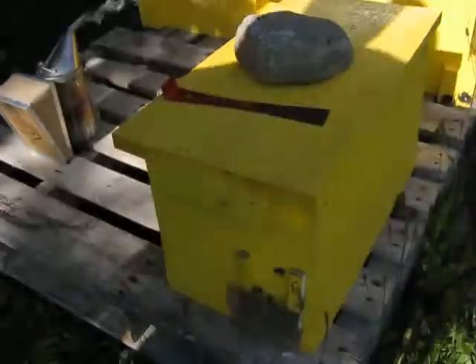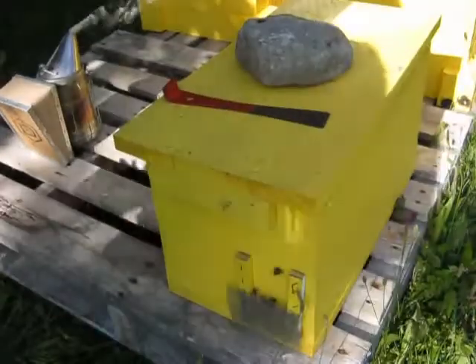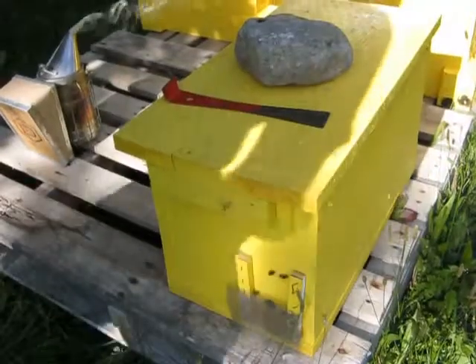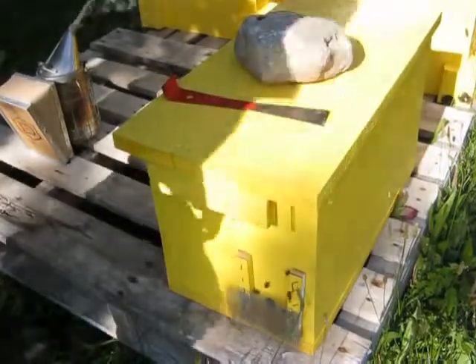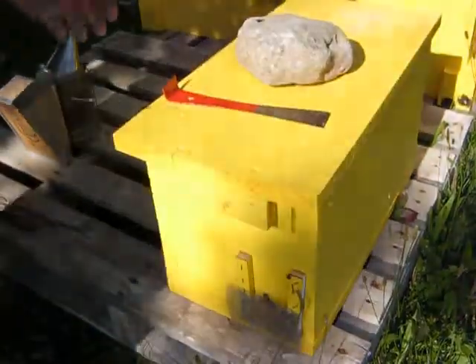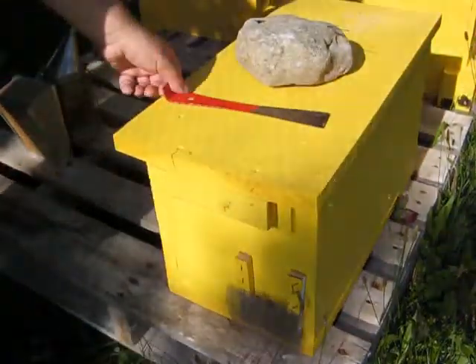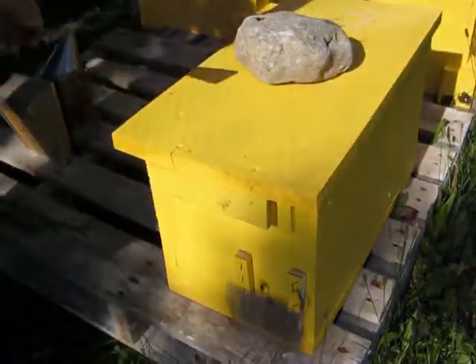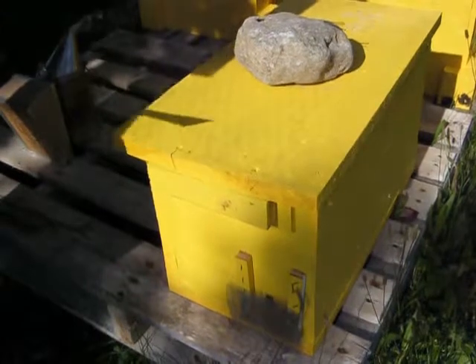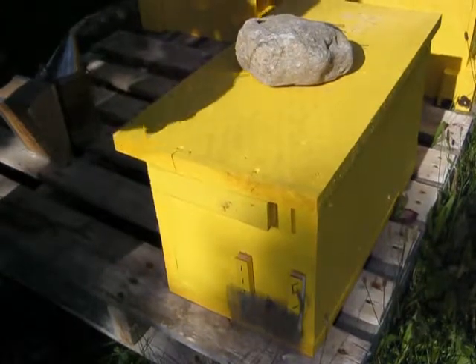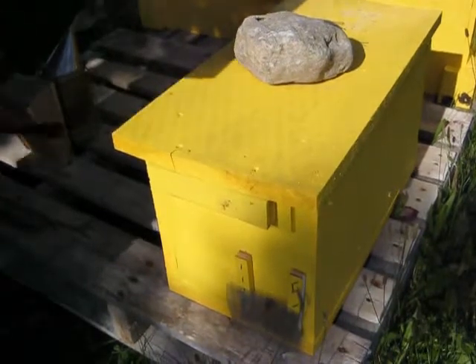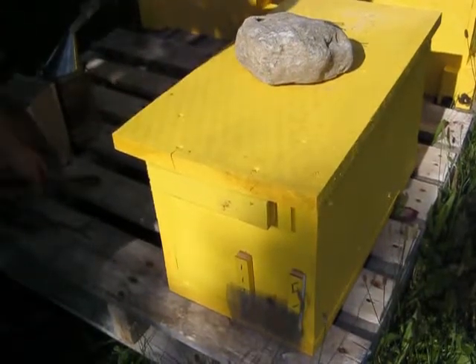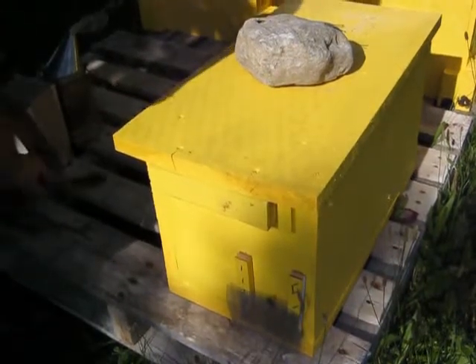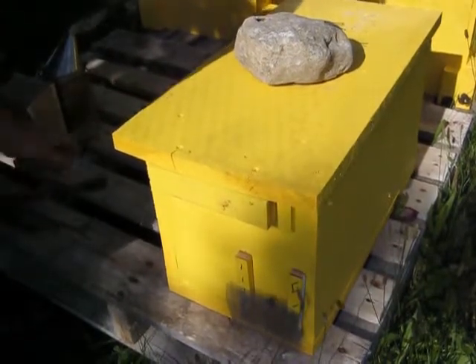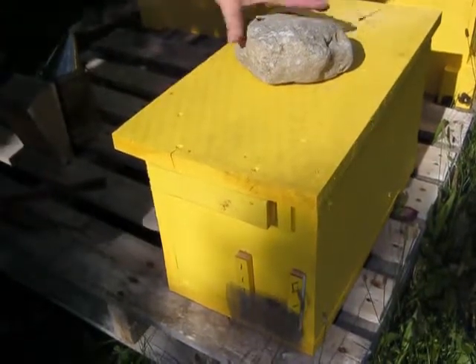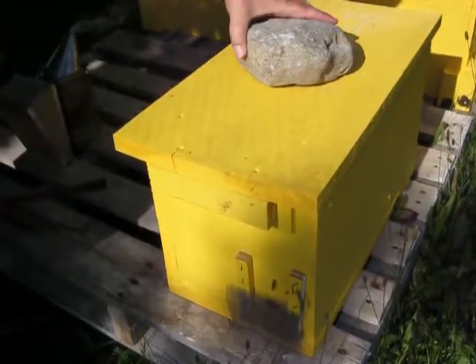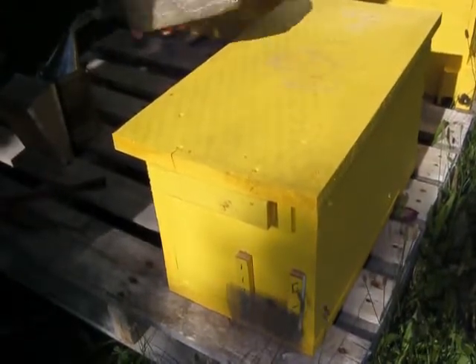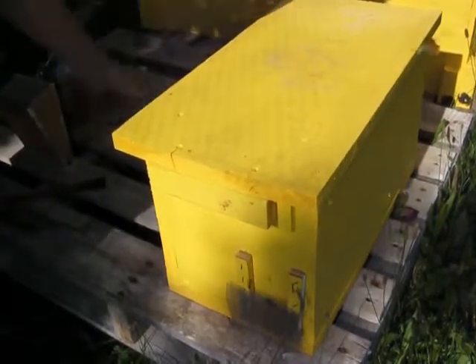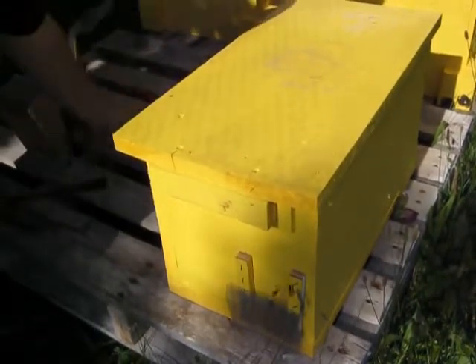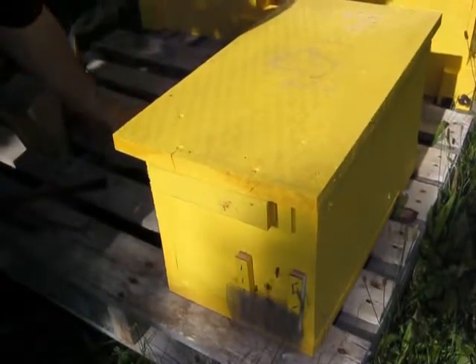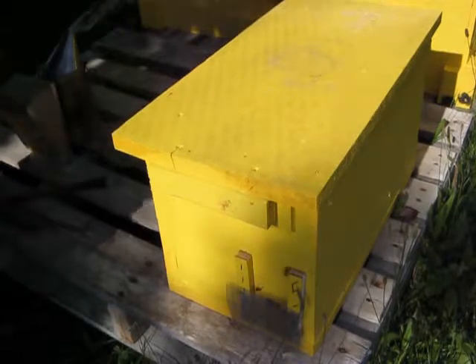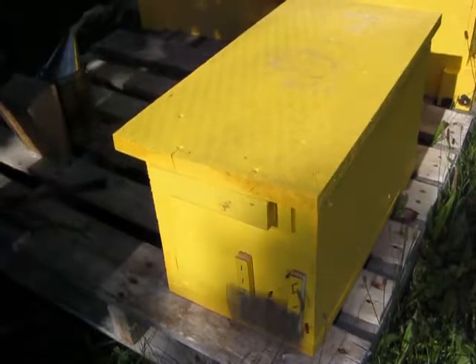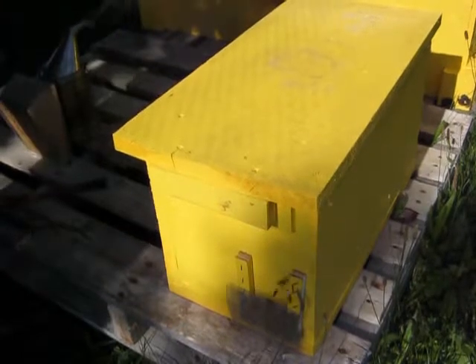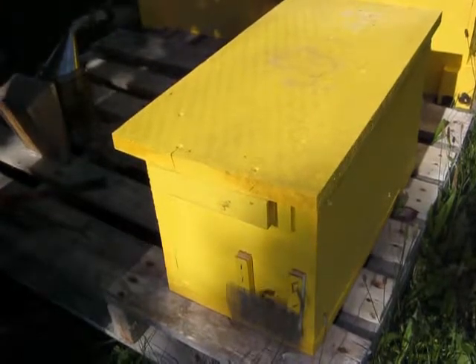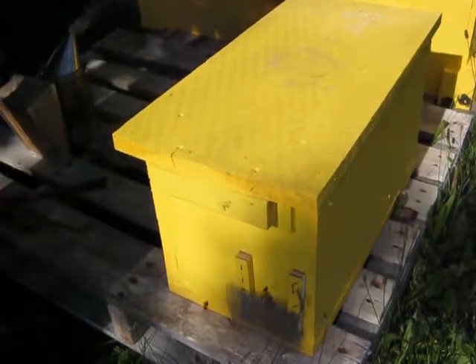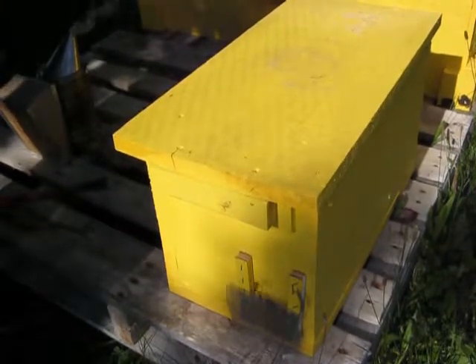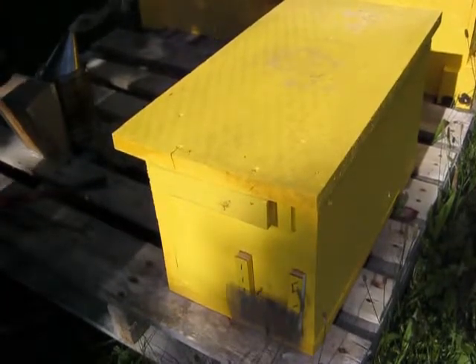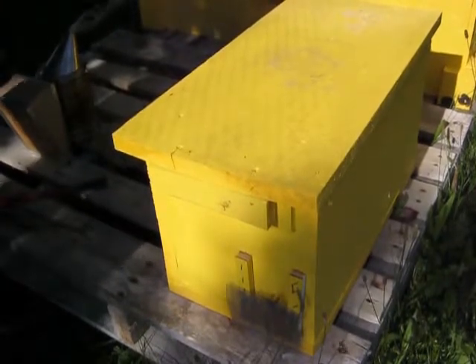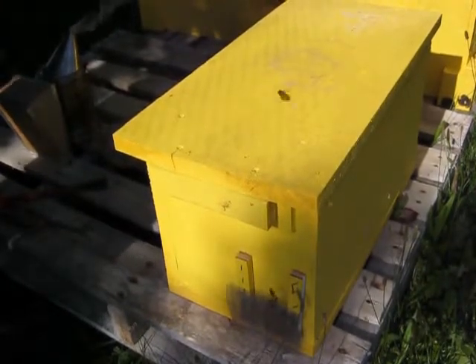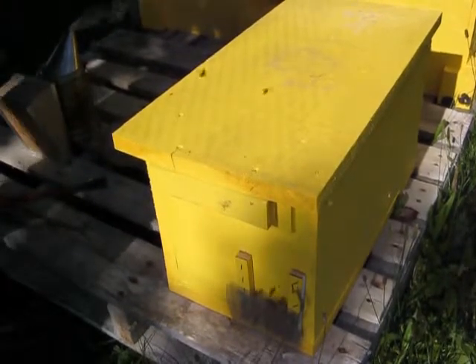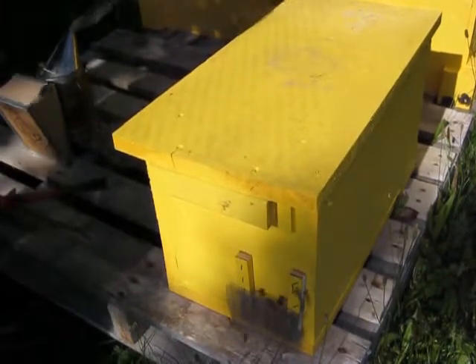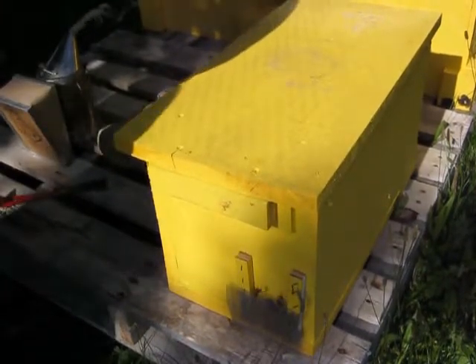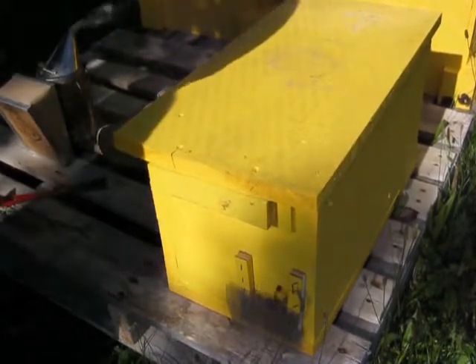It's August 13th, about five o'clock in the afternoon, and we are going to take a look at the small swarm that I had caught early in June.